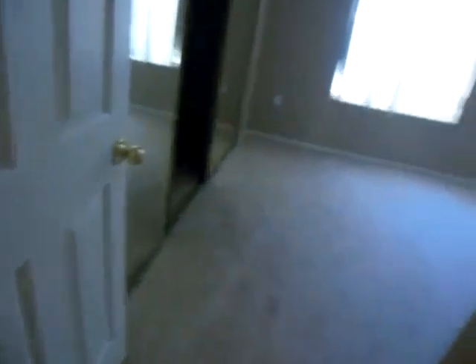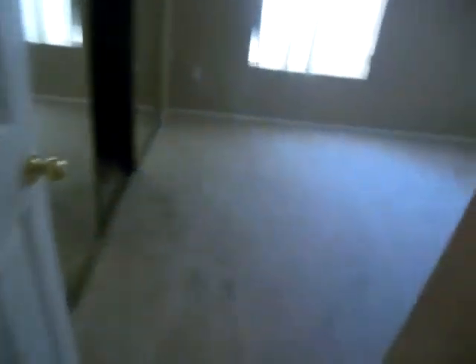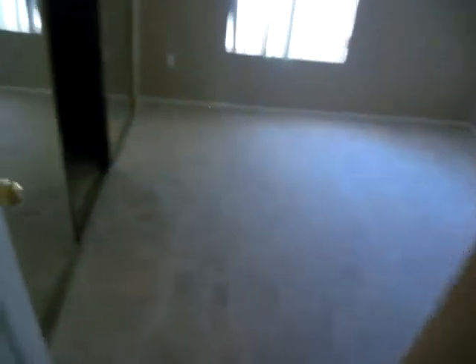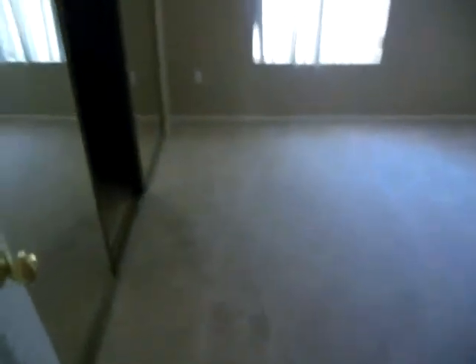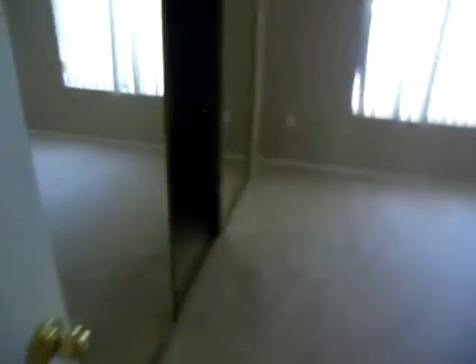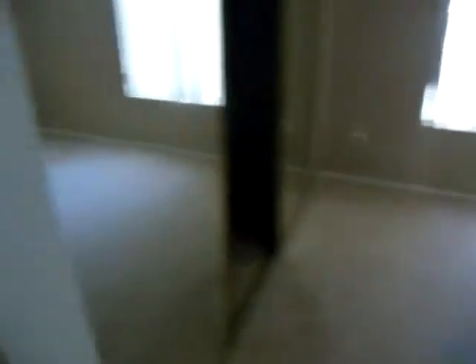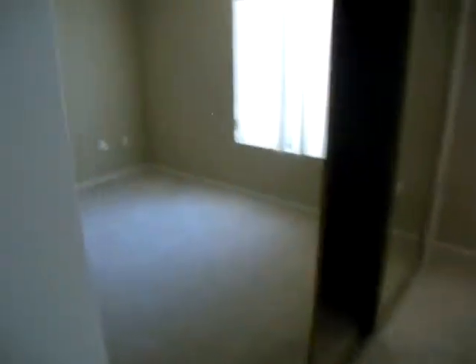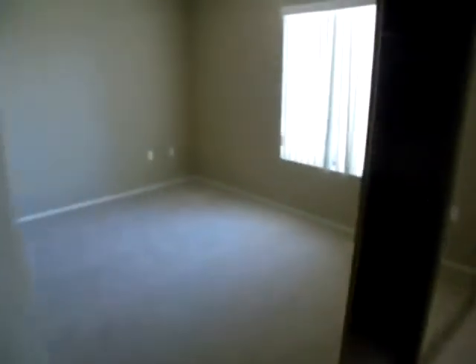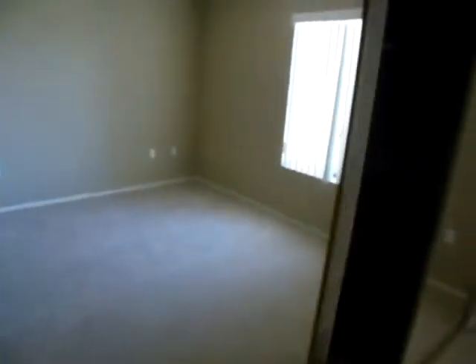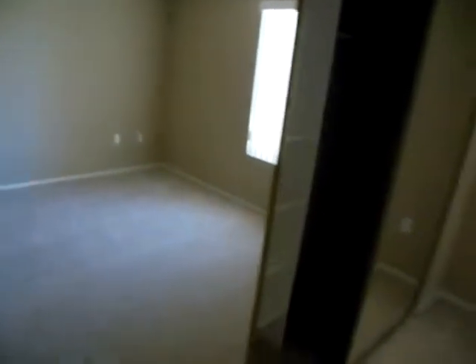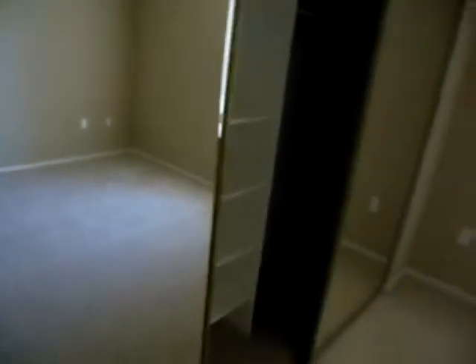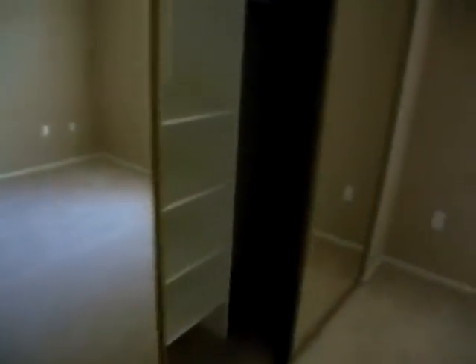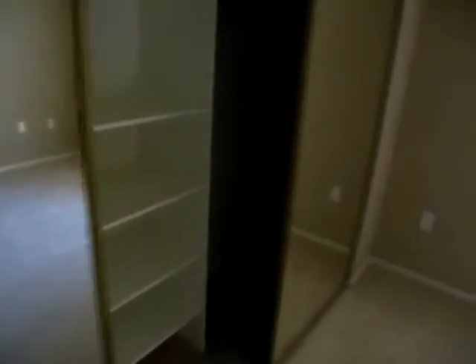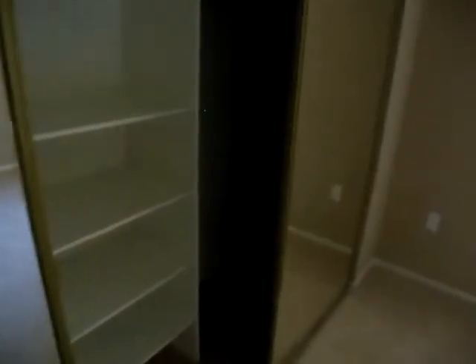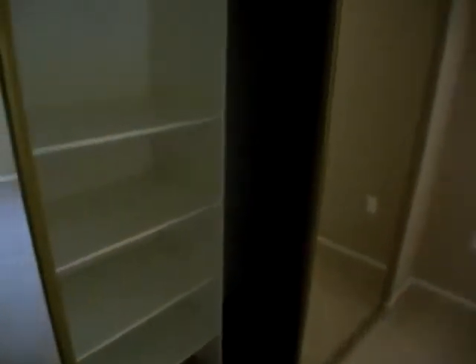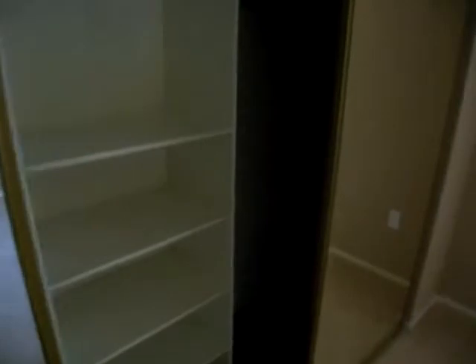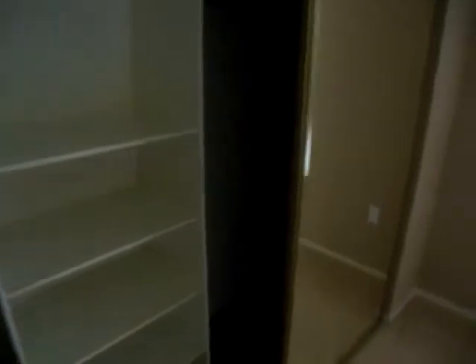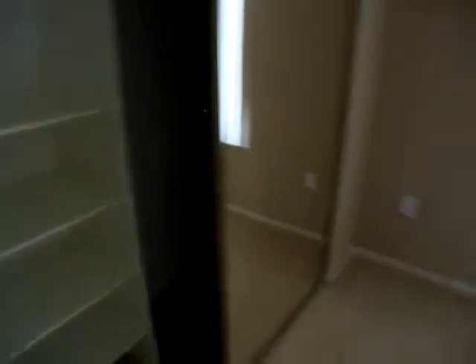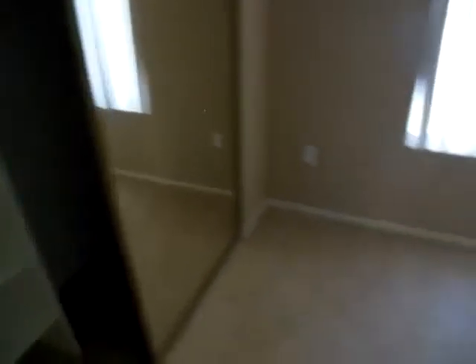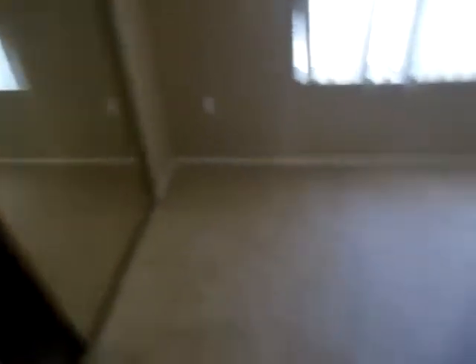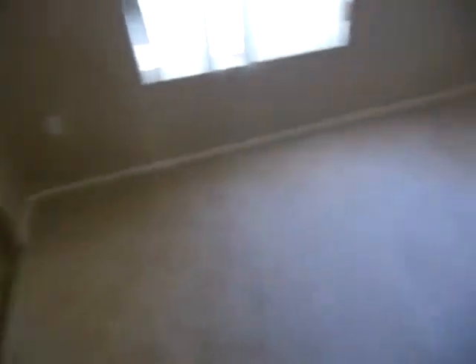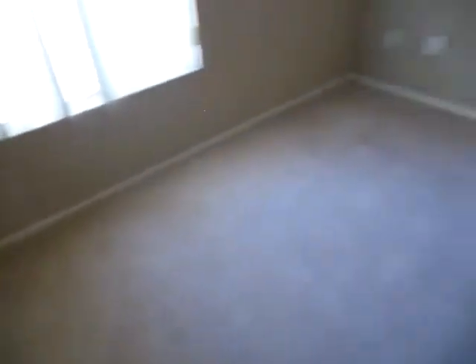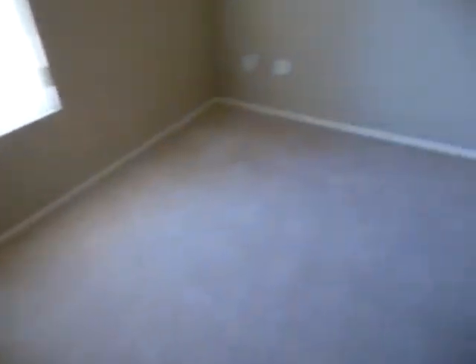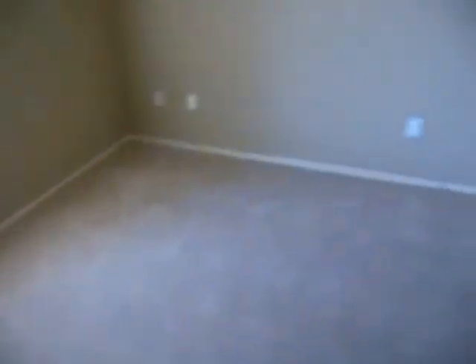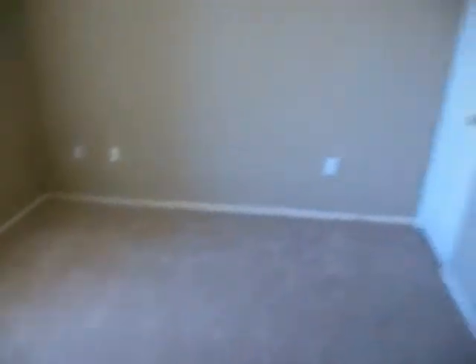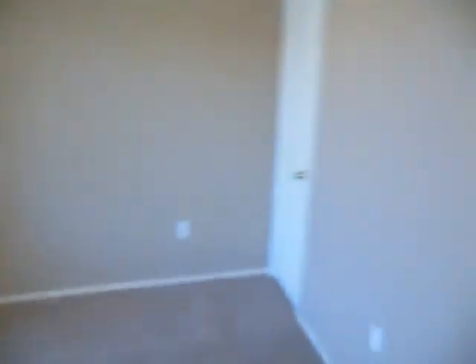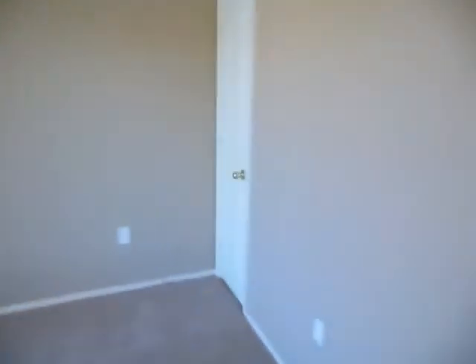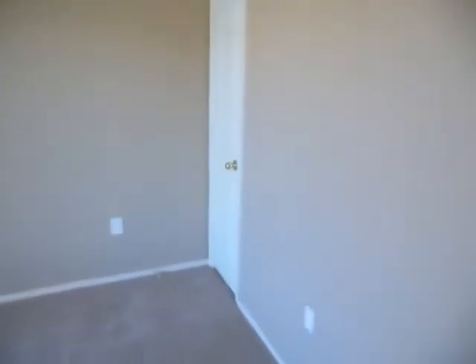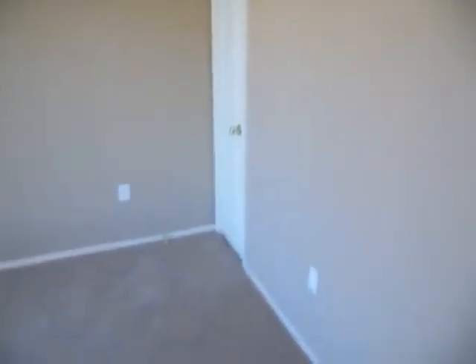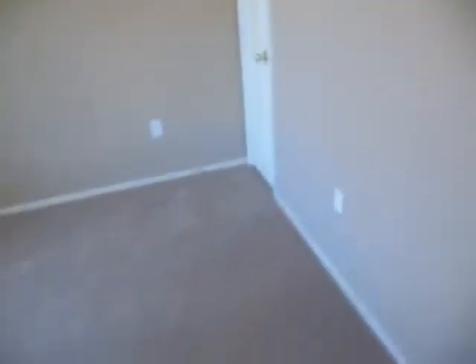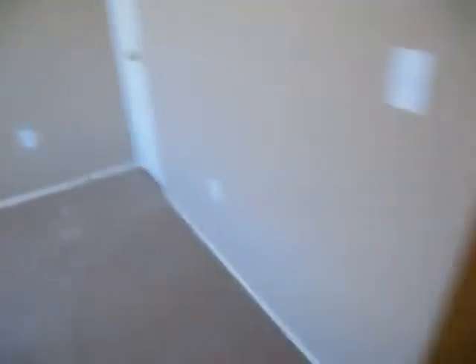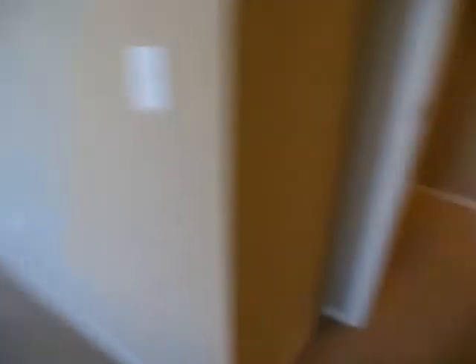And a bedroom here. Still got a pretty big closet. Little bit smaller than the master, but it's pretty big. And then it's got a little tiny closet there.